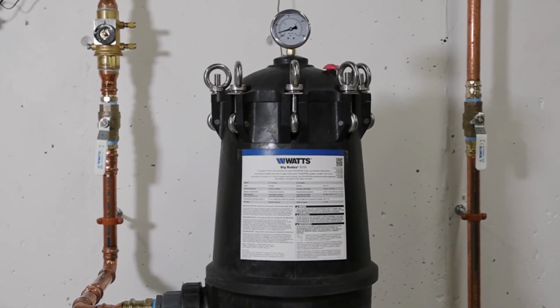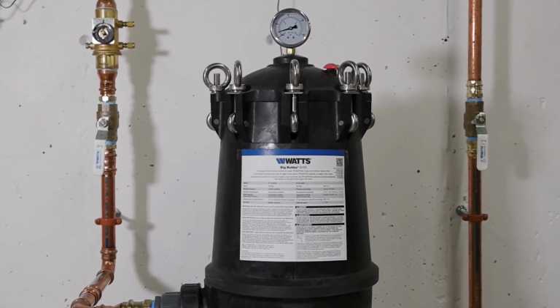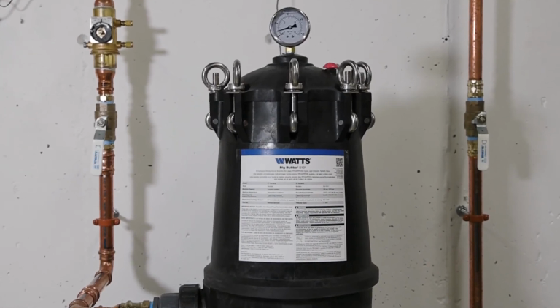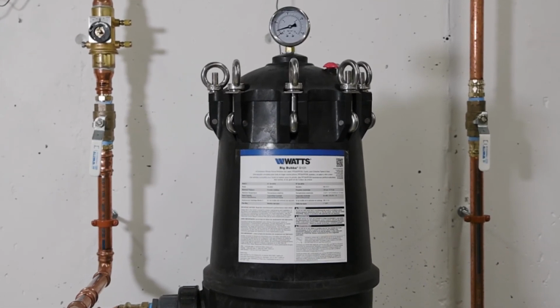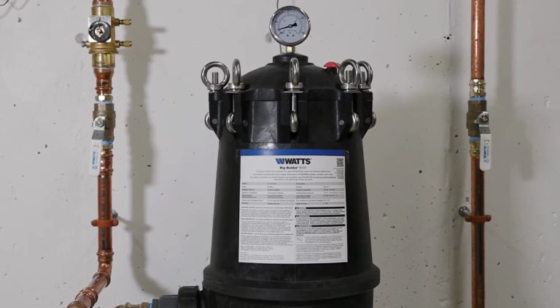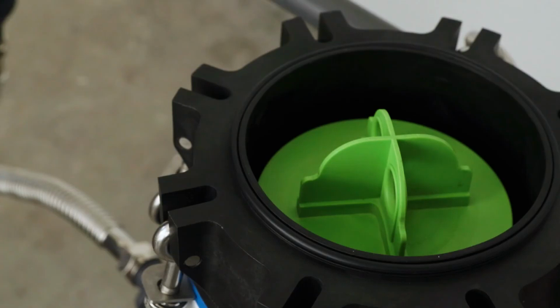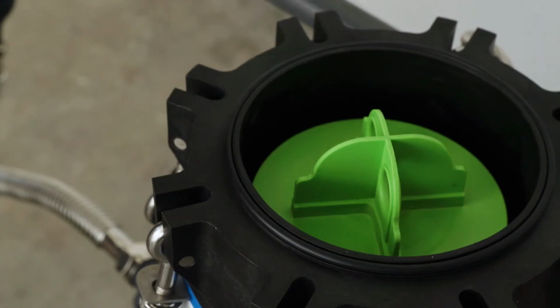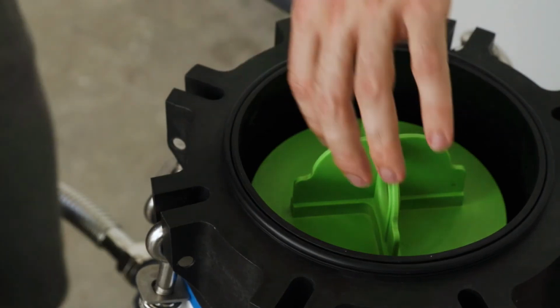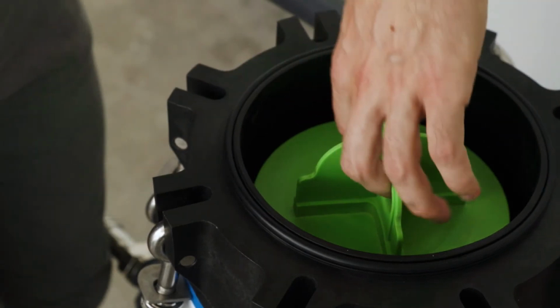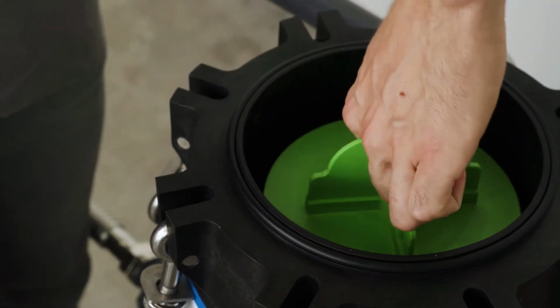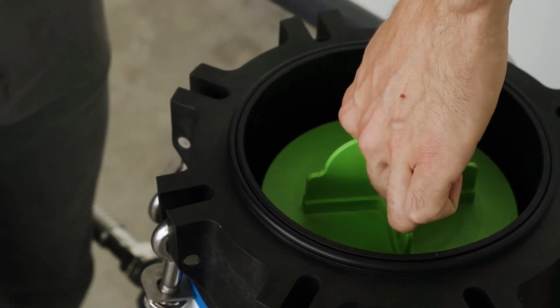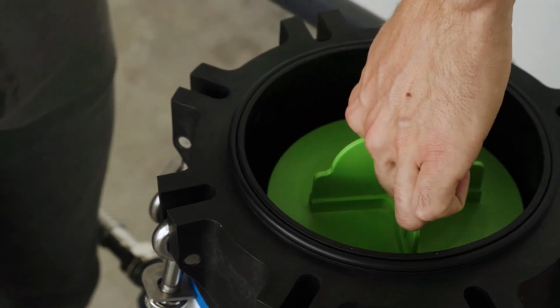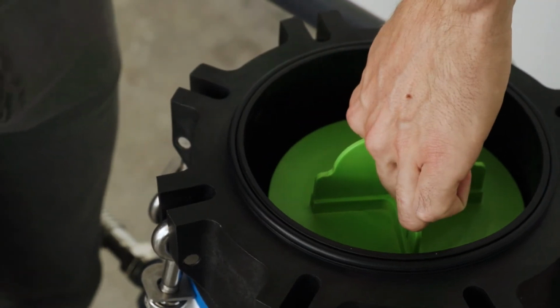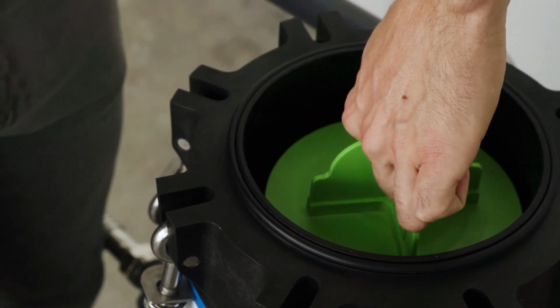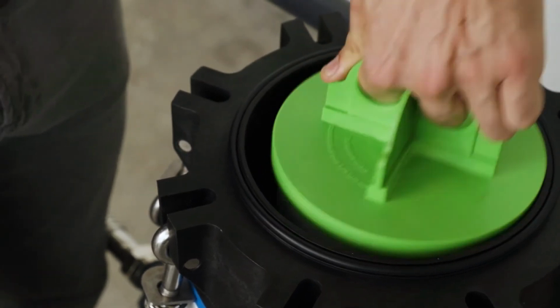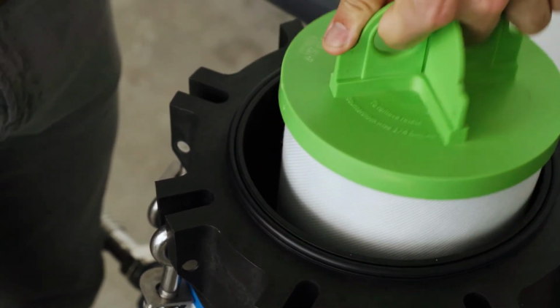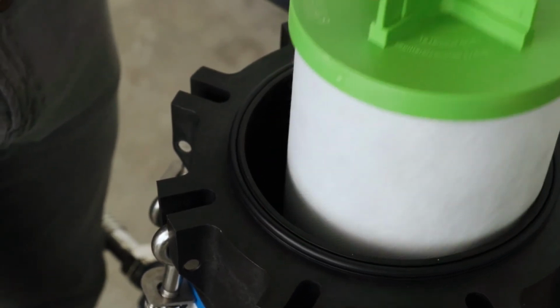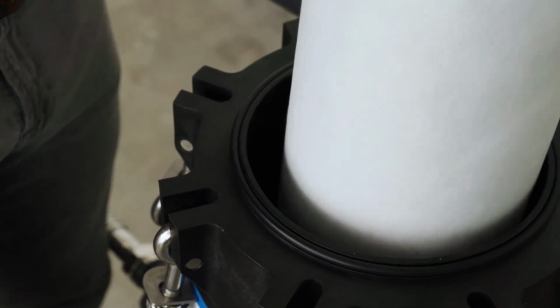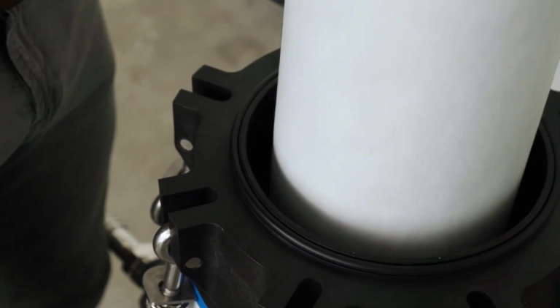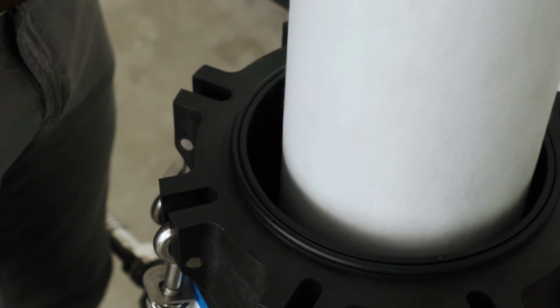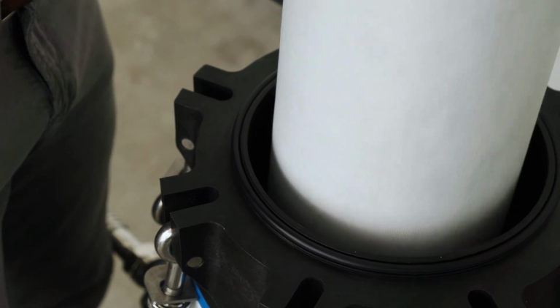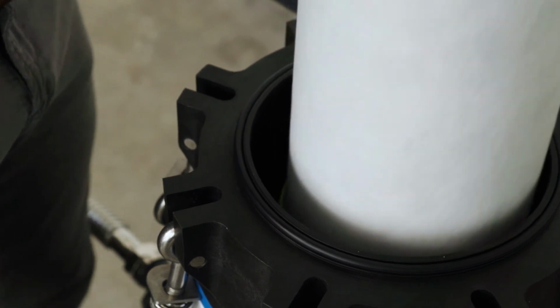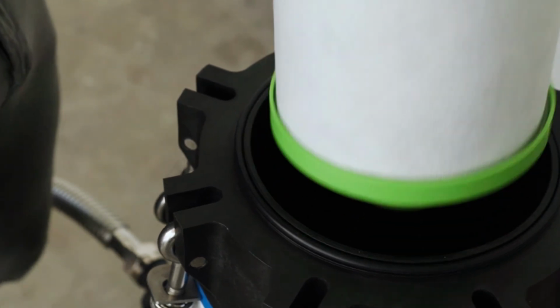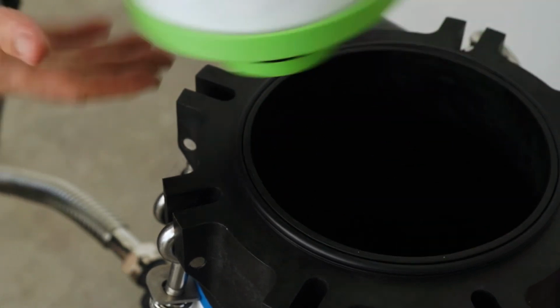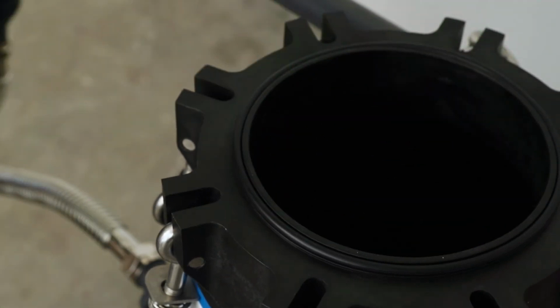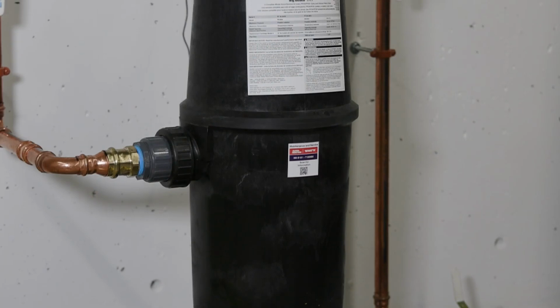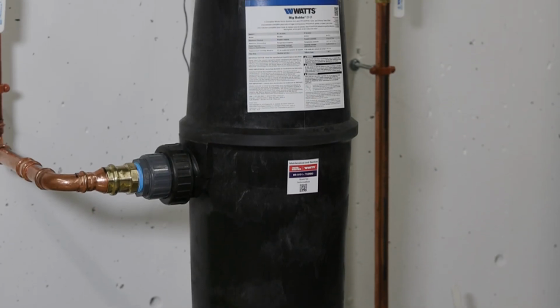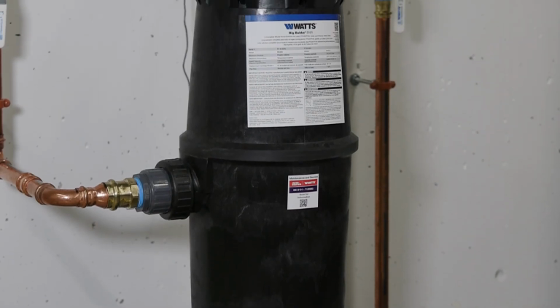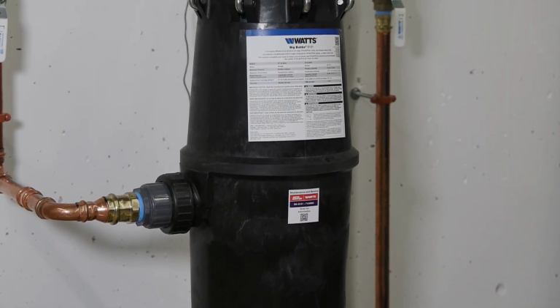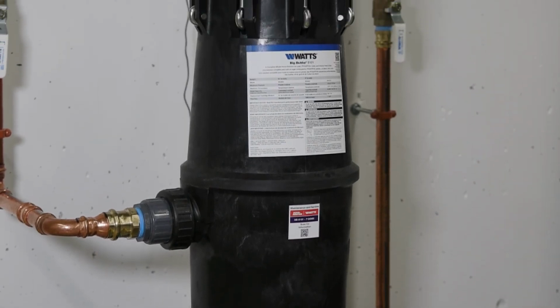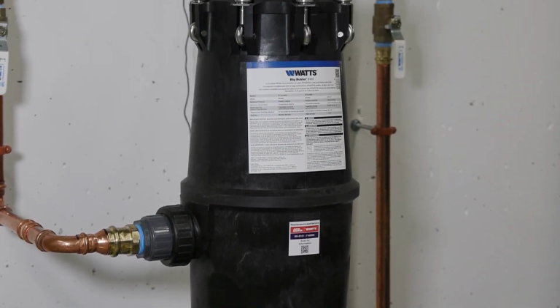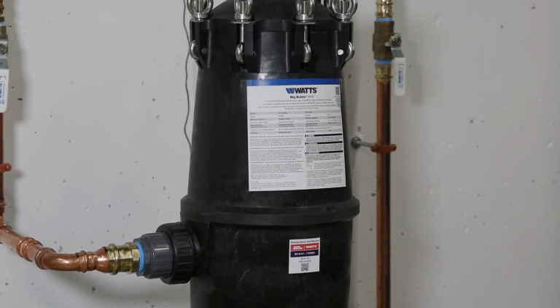Maintaining this system couldn't be easier. When it's time for a filter replacement, just remove and replace the single exhausted cartridge. That's all it takes to keep clean, filtered water flowing for your family.